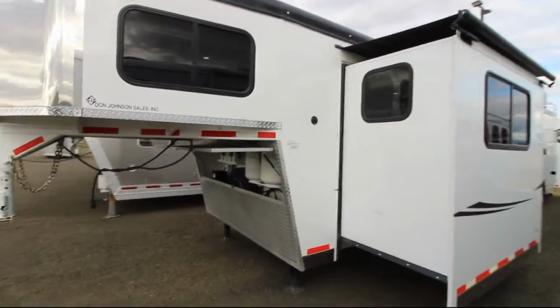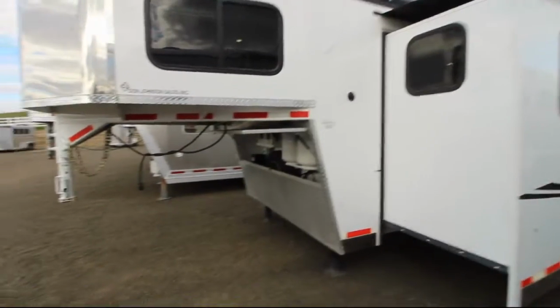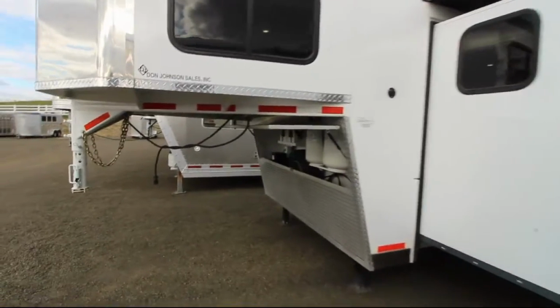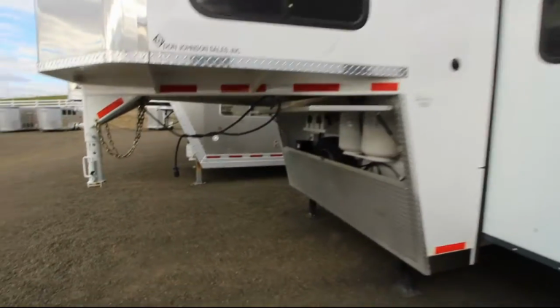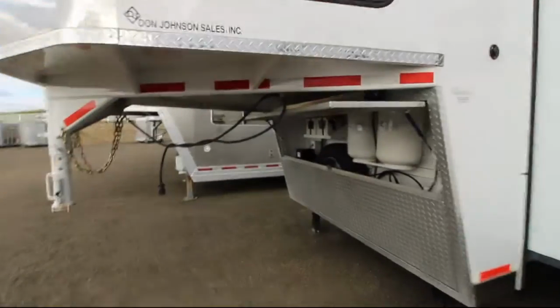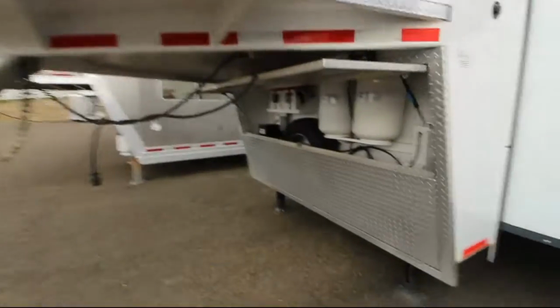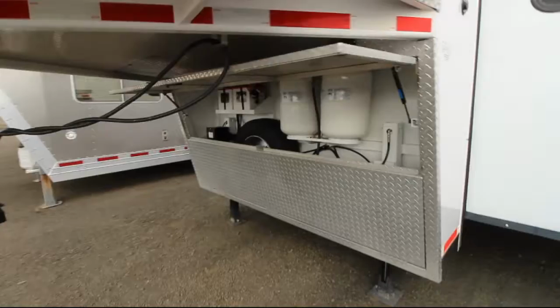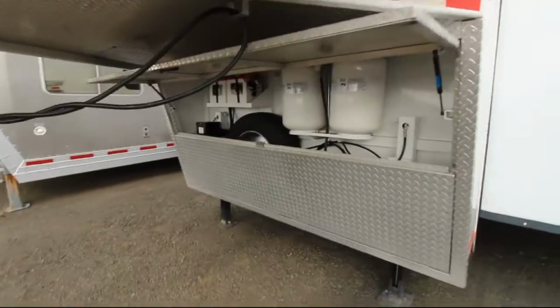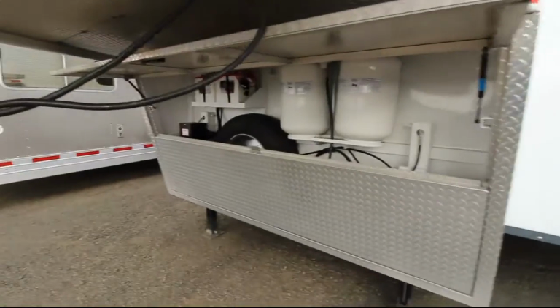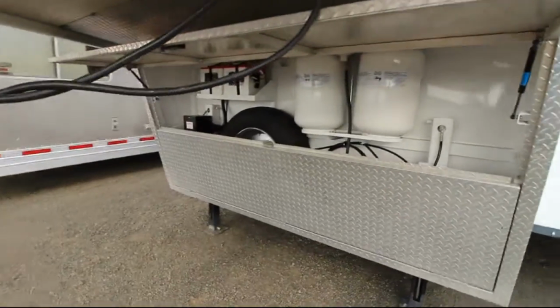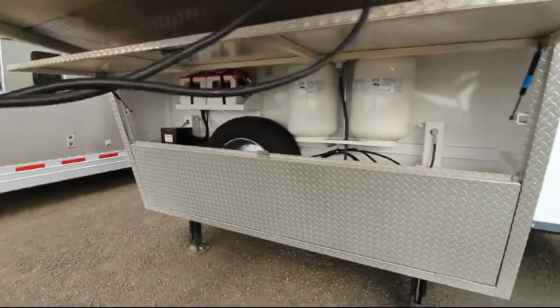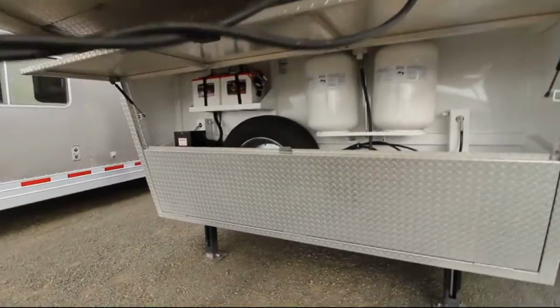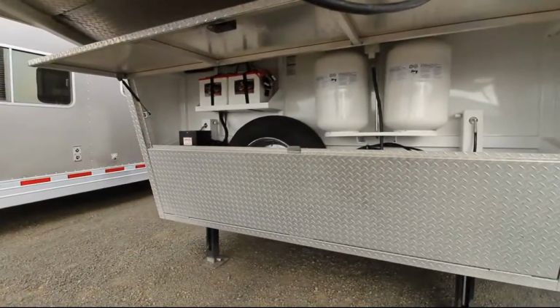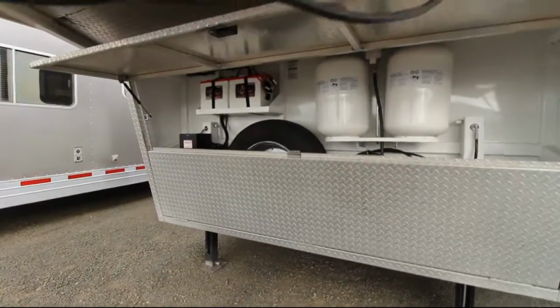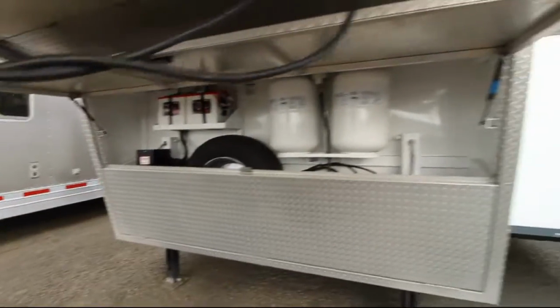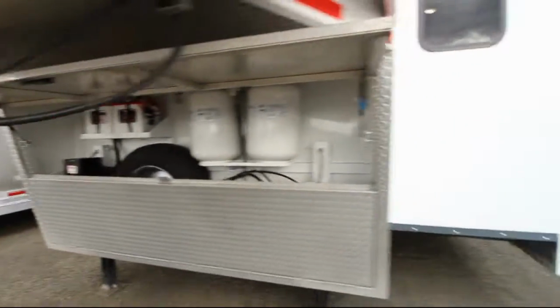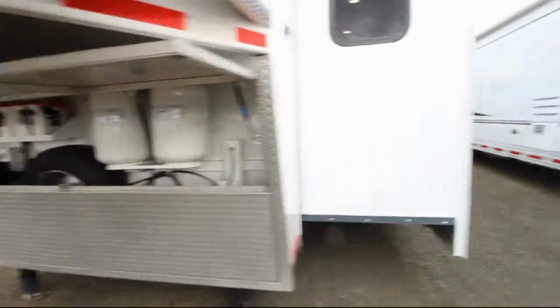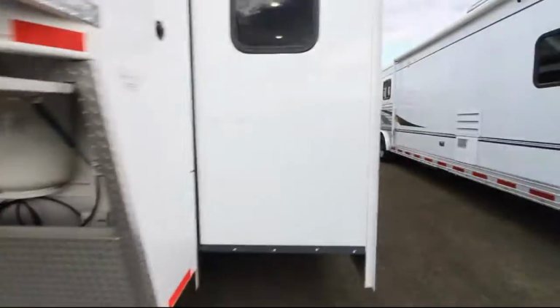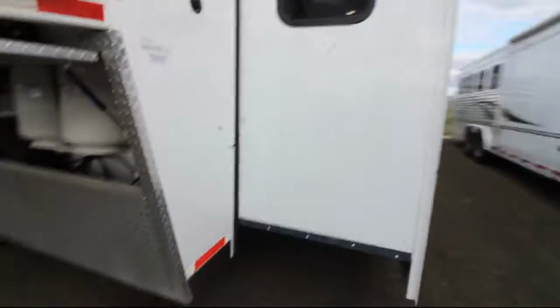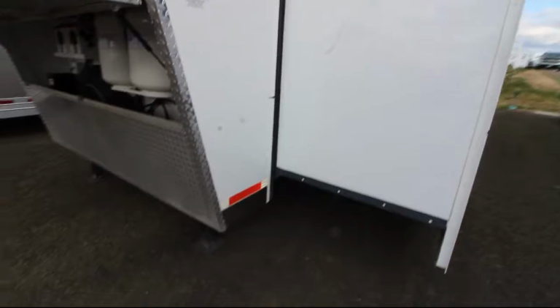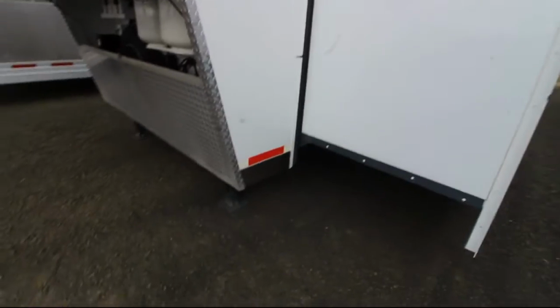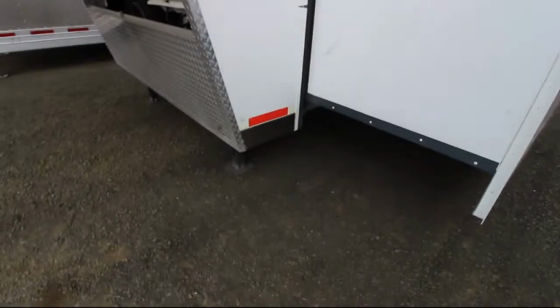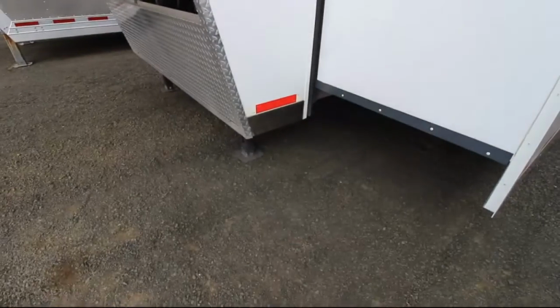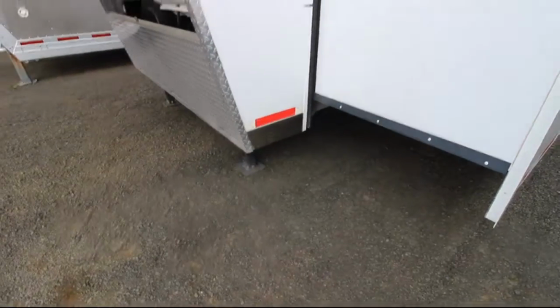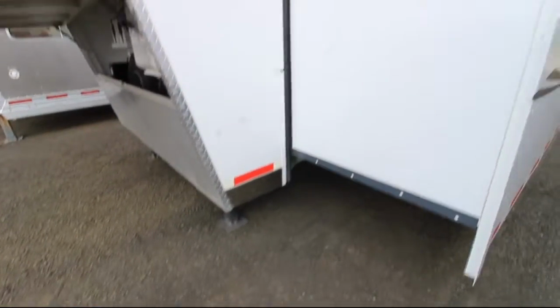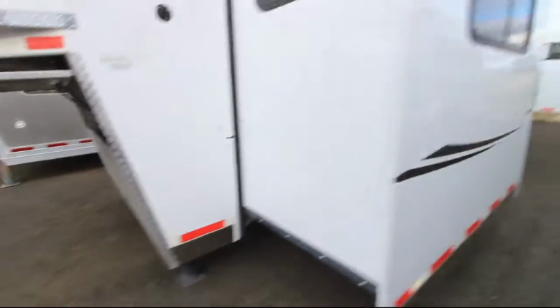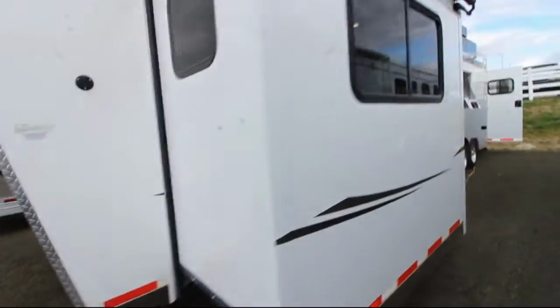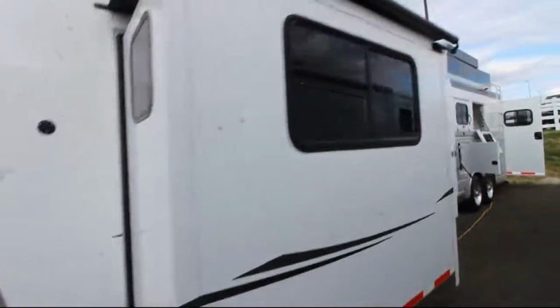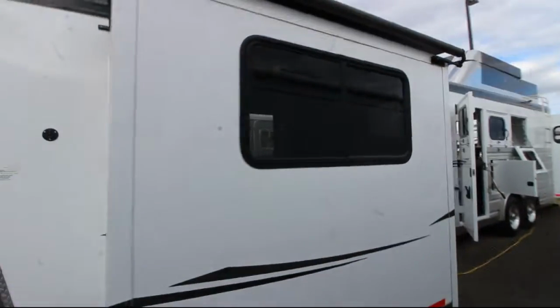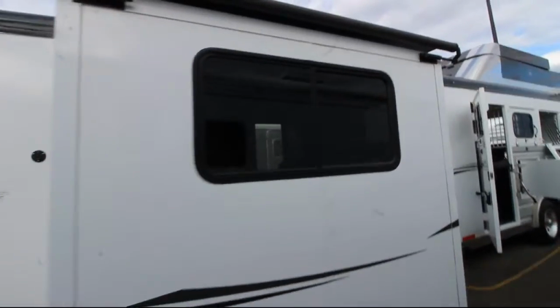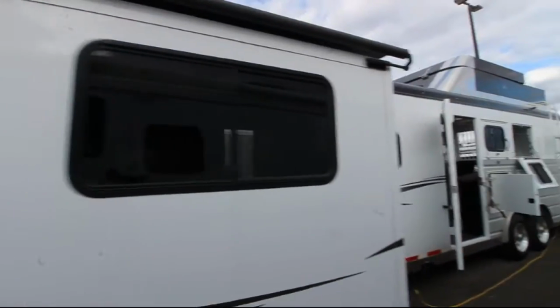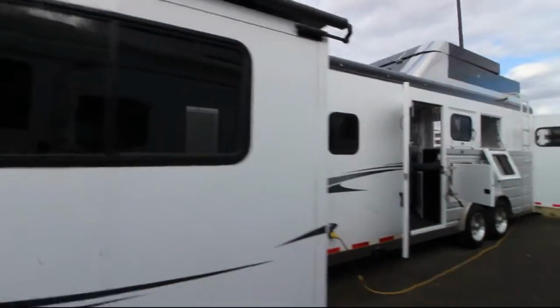First we'll take a look at the outside including this drop-down enclosure. You have your LP tanks, your batteries, and the spare tire that is protected. Underneath you can see the dual hydraulic jacks.